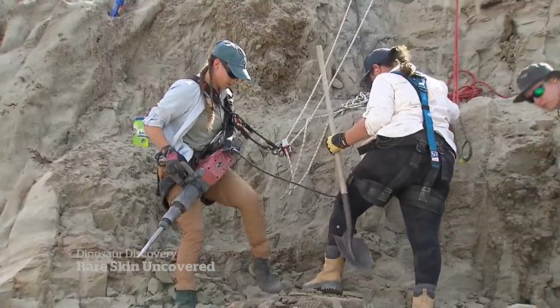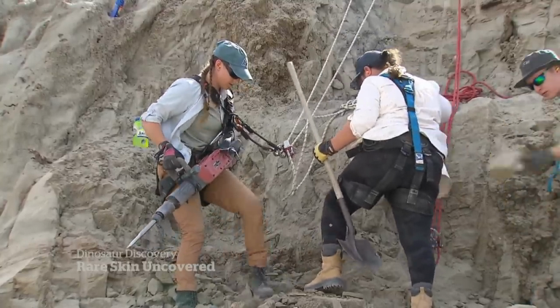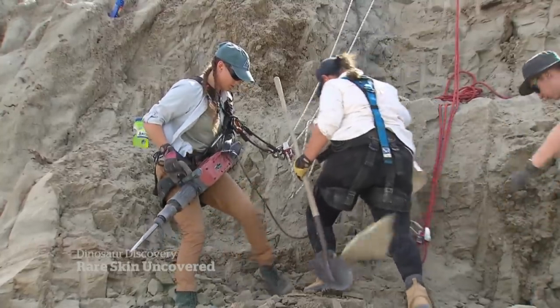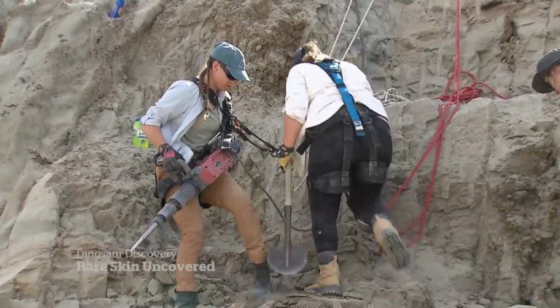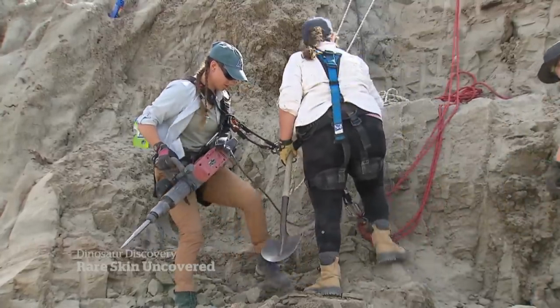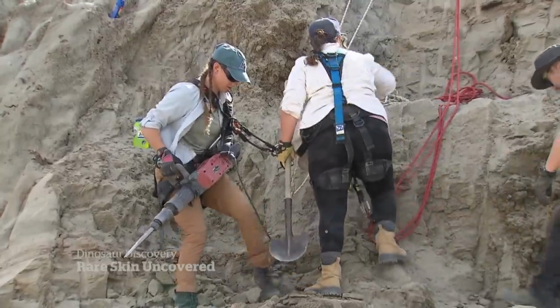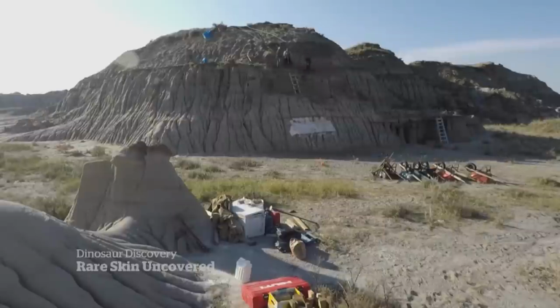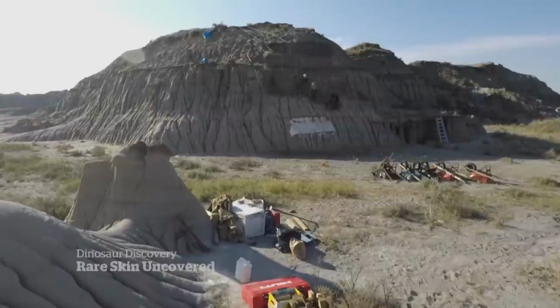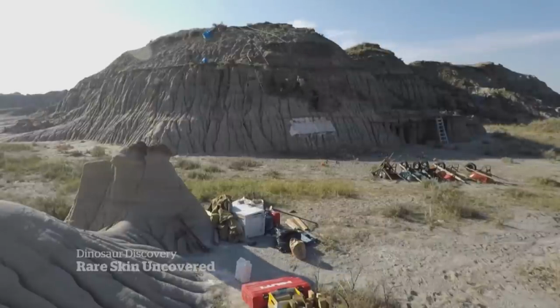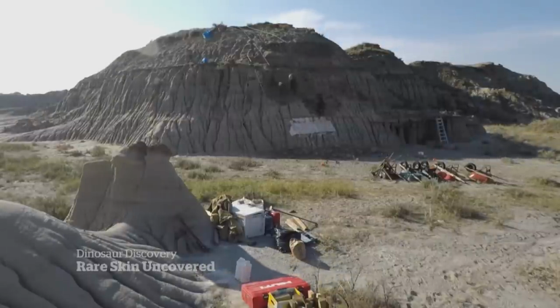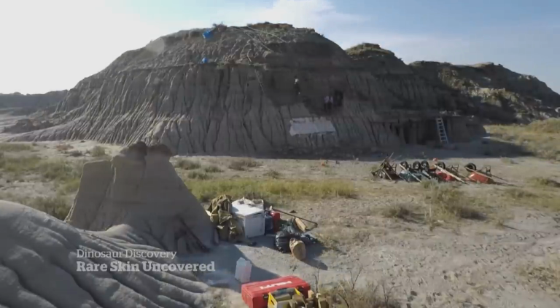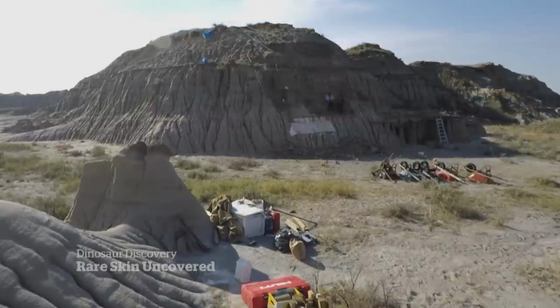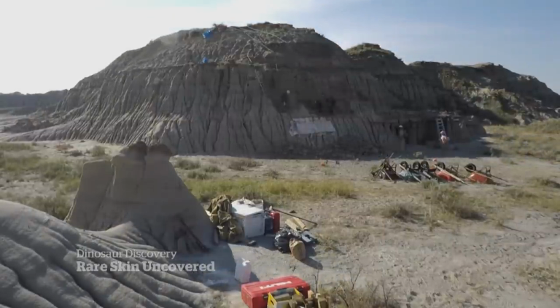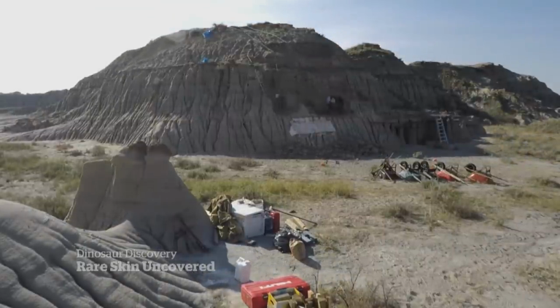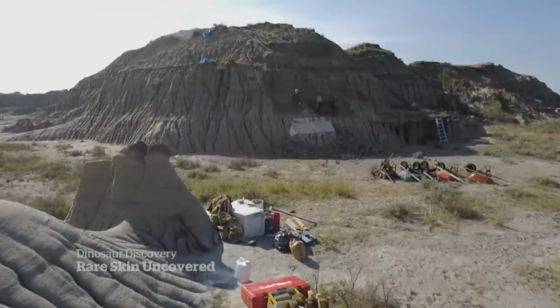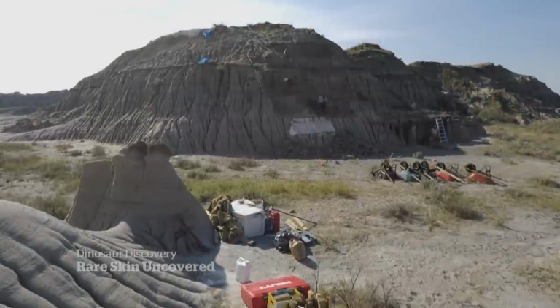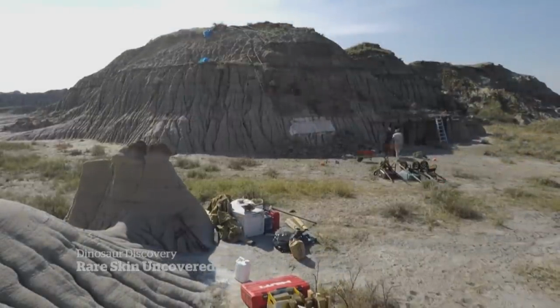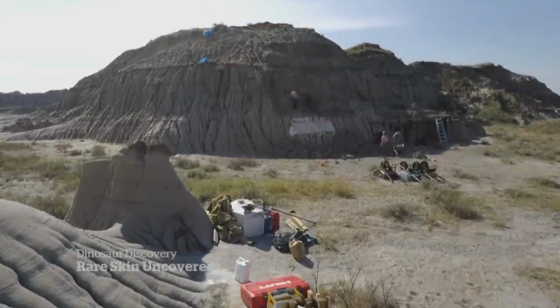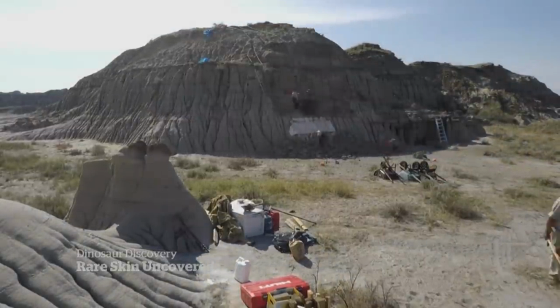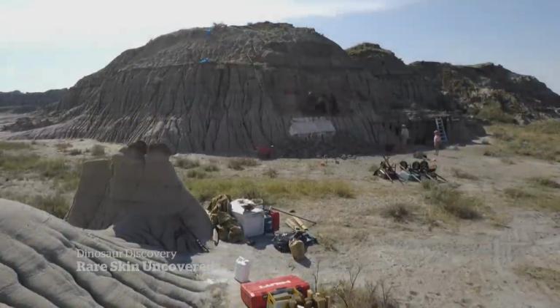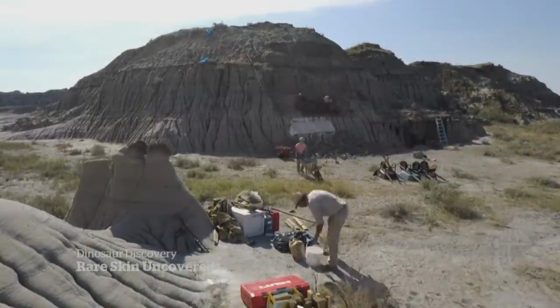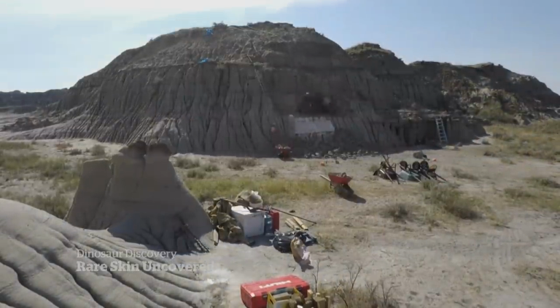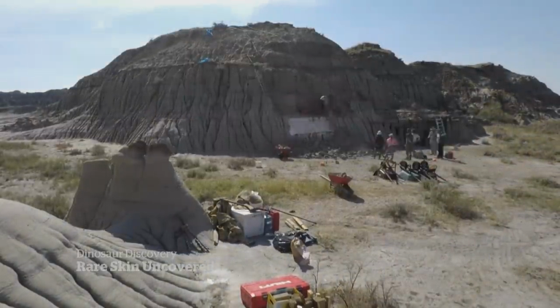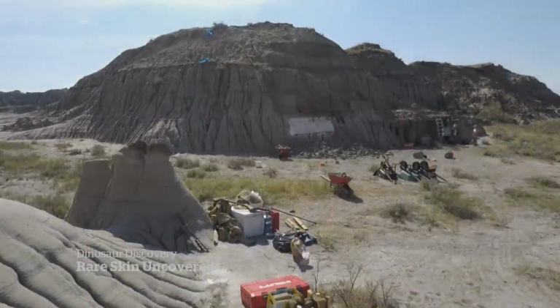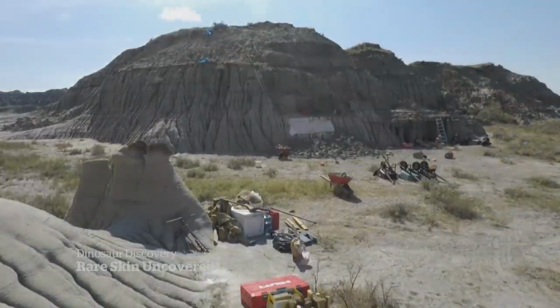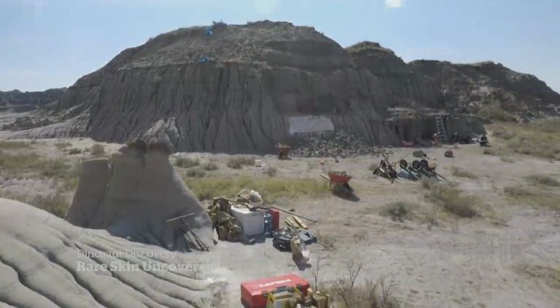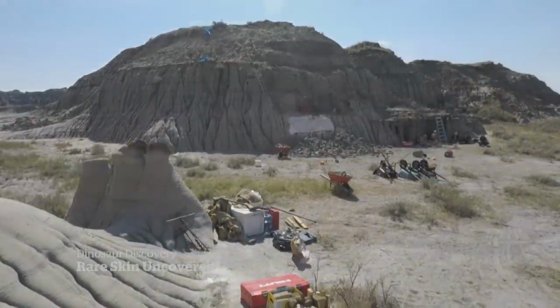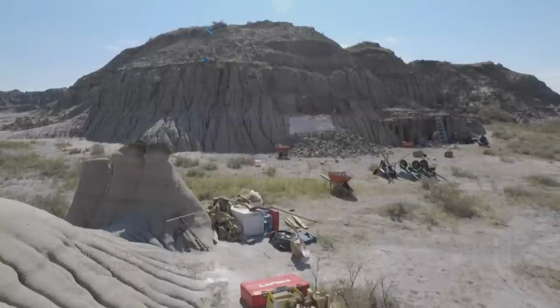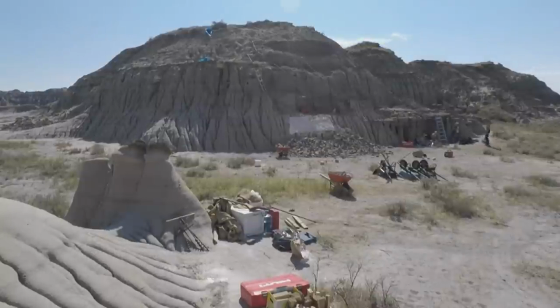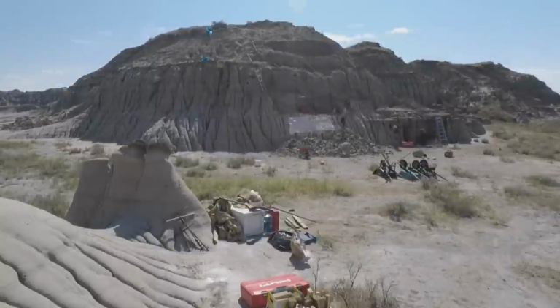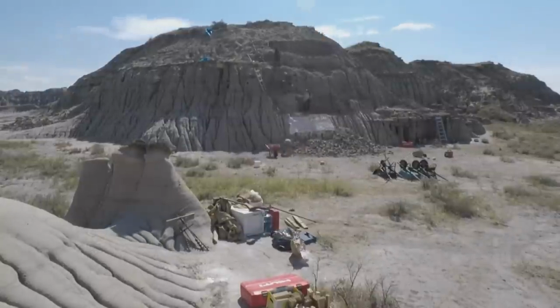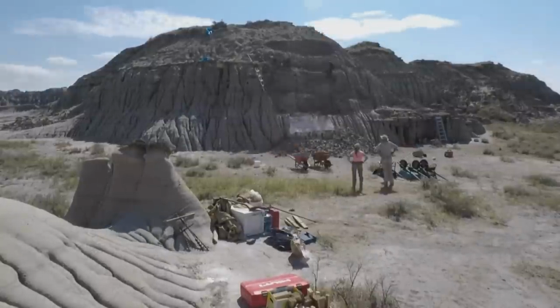These bone hunters are after a bigger prize, one that will take time to bag. It takes years to get a skeleton out of the ground and into a museum. Aaron Collins, CBC News, Dinosaur Provincial Park, Alberta.